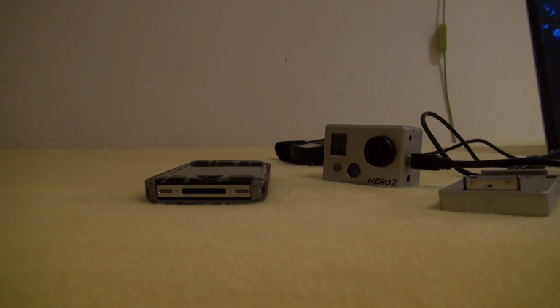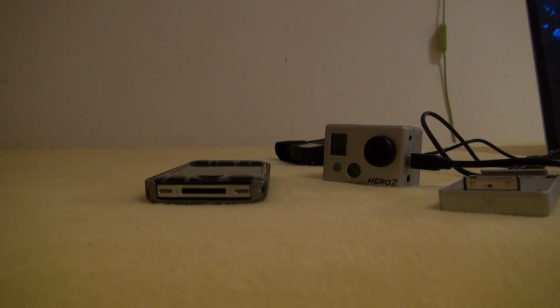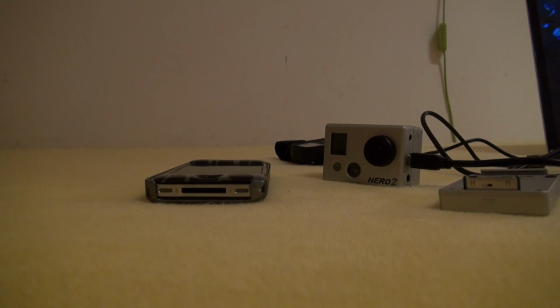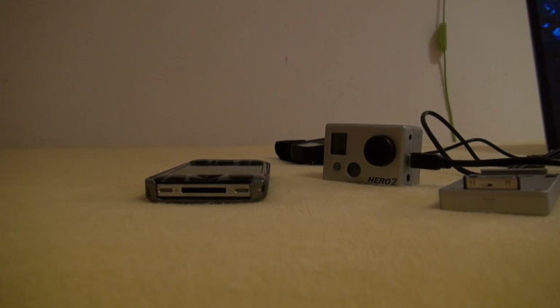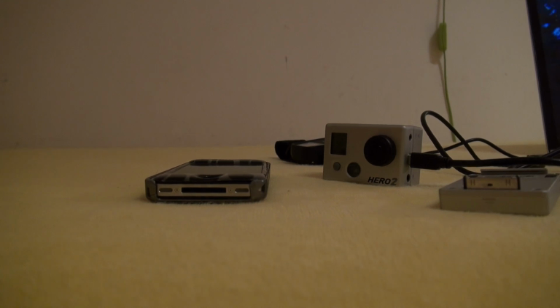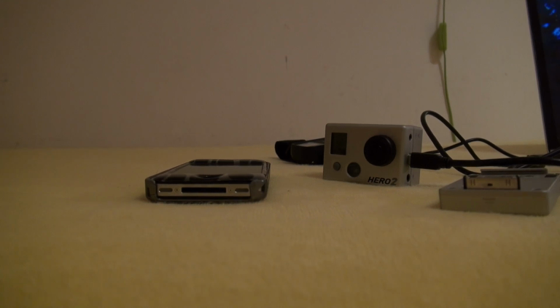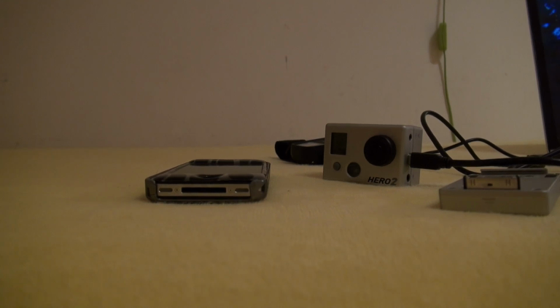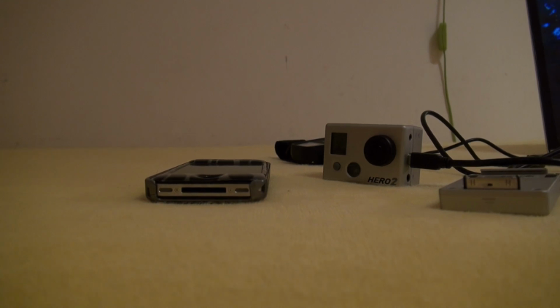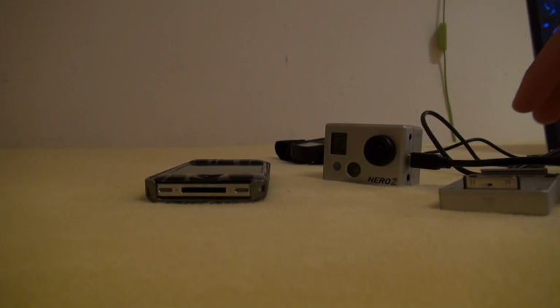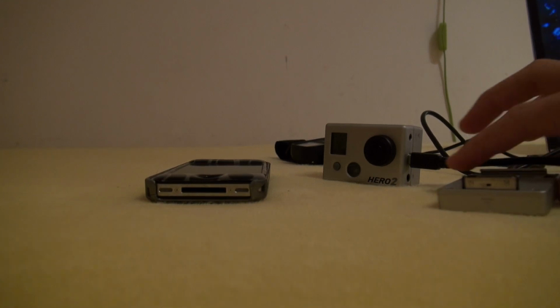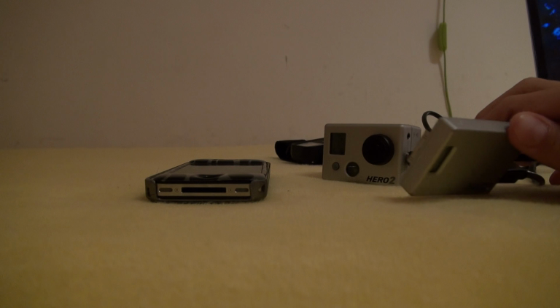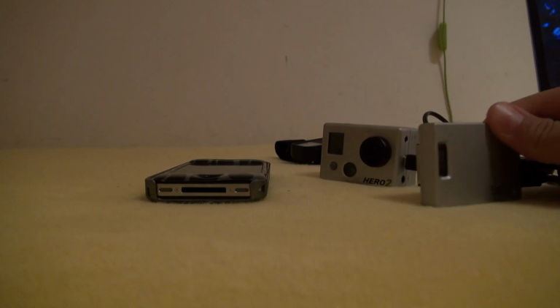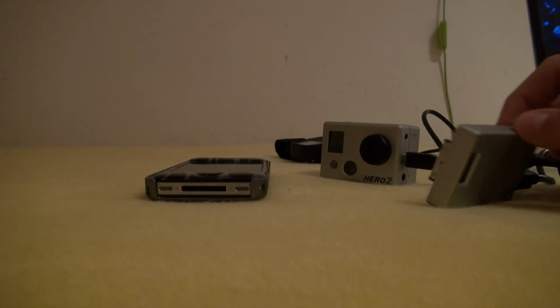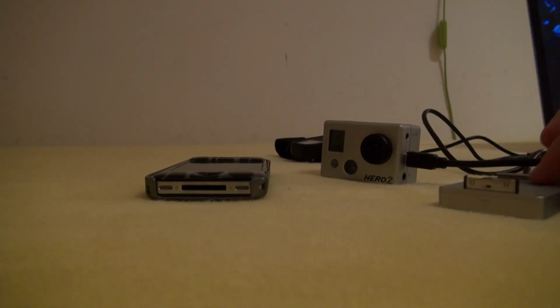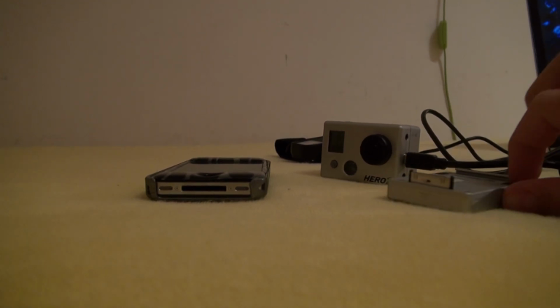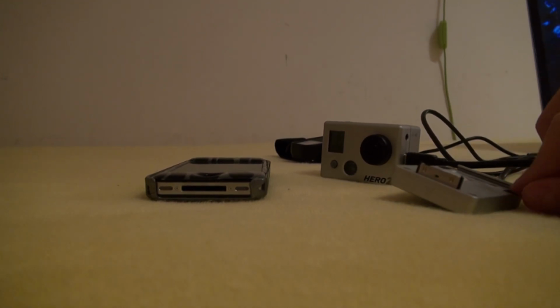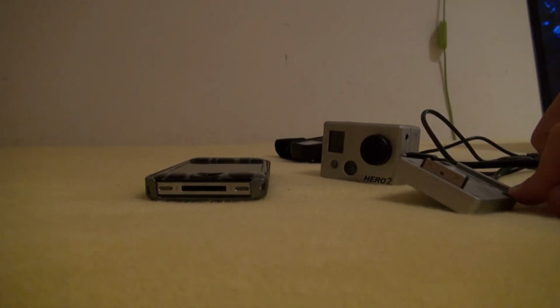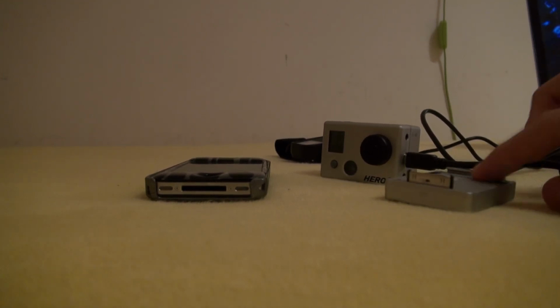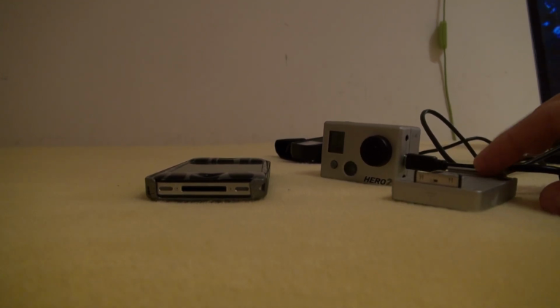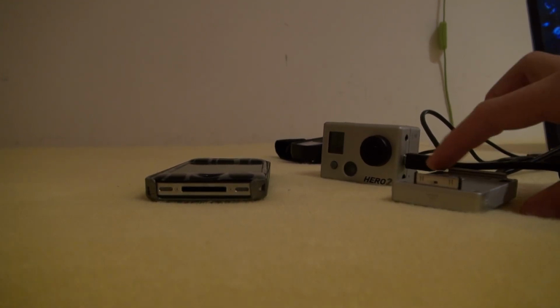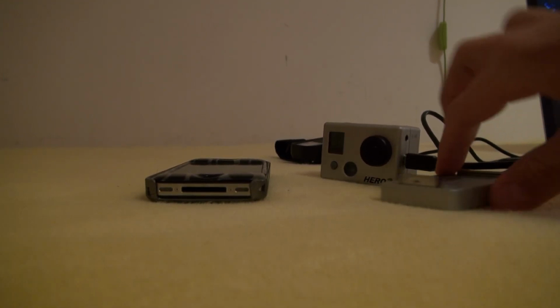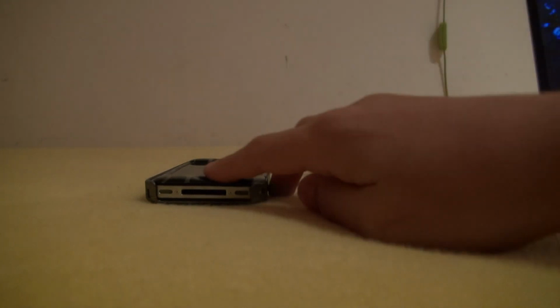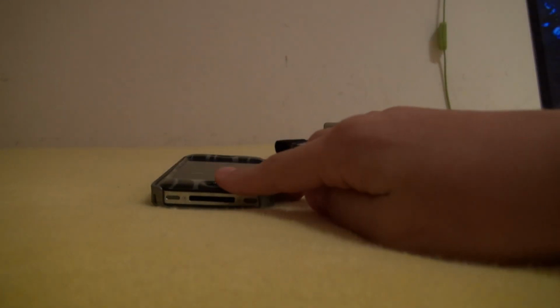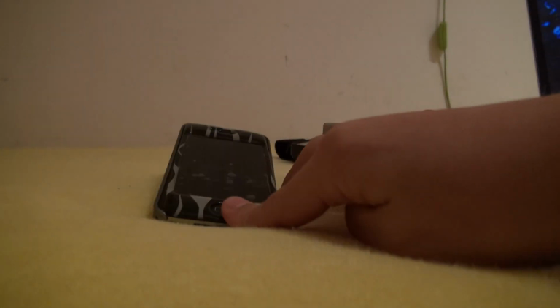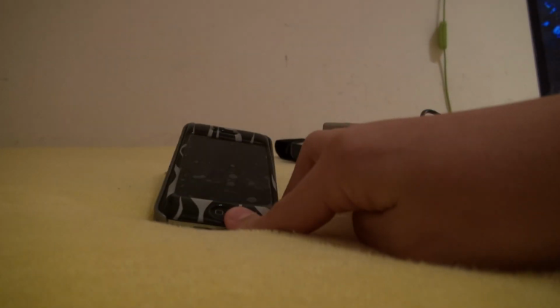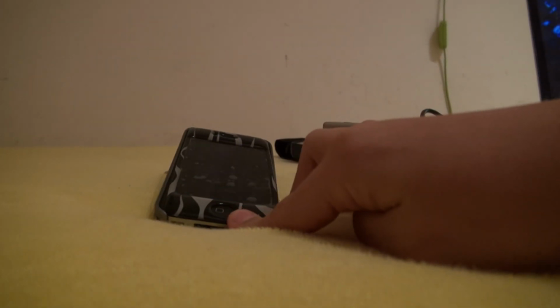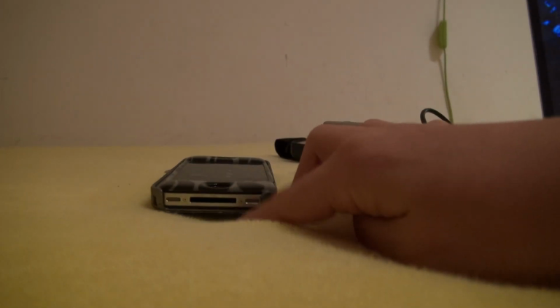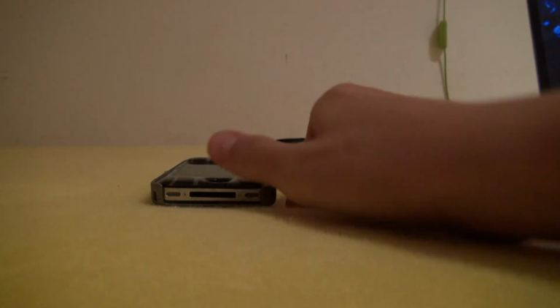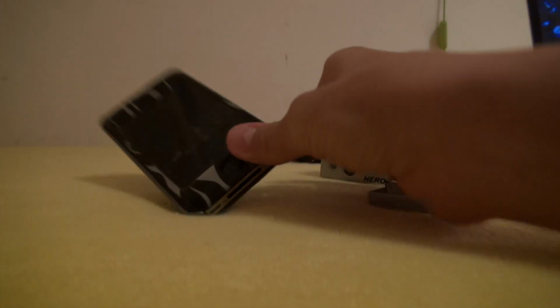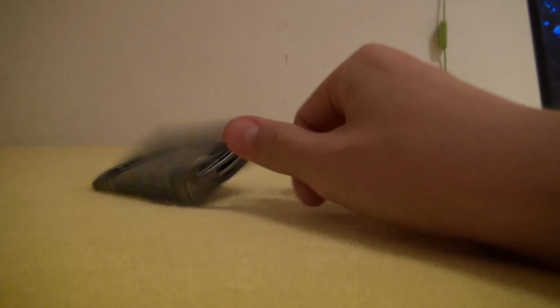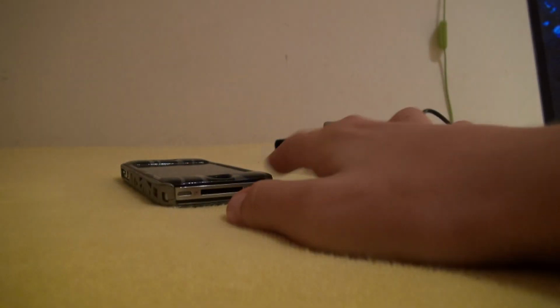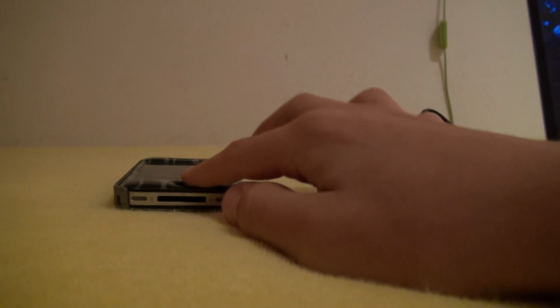Hello YouTube. Today I'm going to do a quick review of the new GoPro app, which you can get on the Apple Store or Market, depending on what phone you're using. I'm using an iPhone 4S.